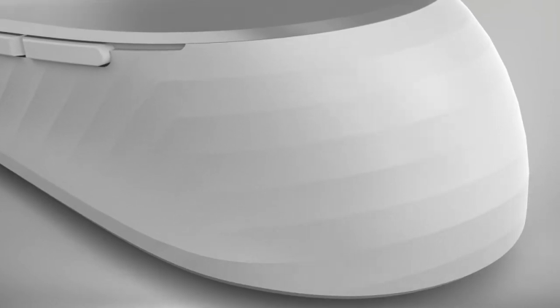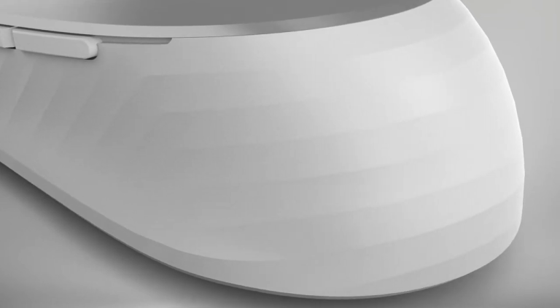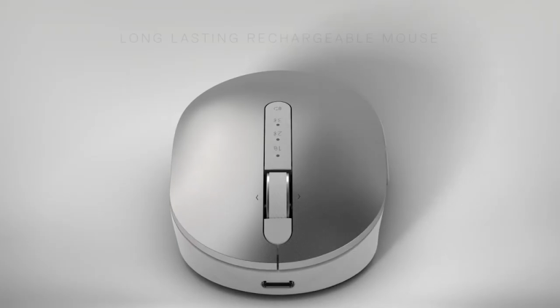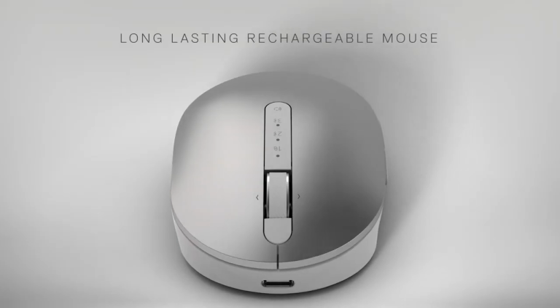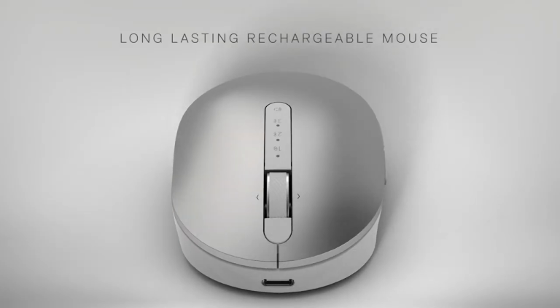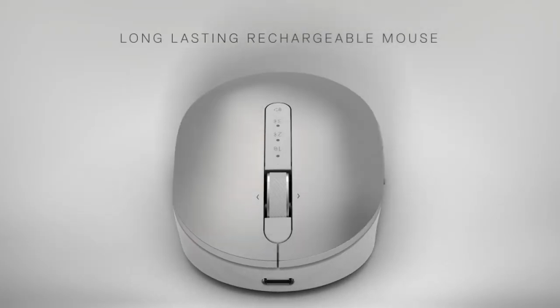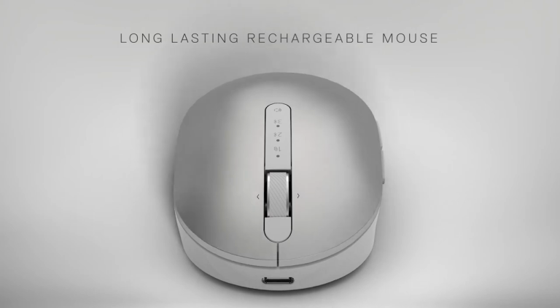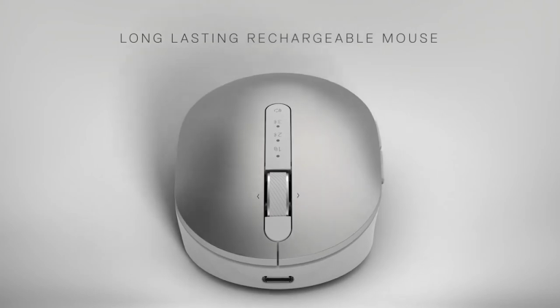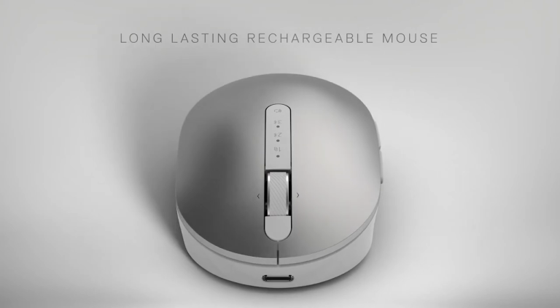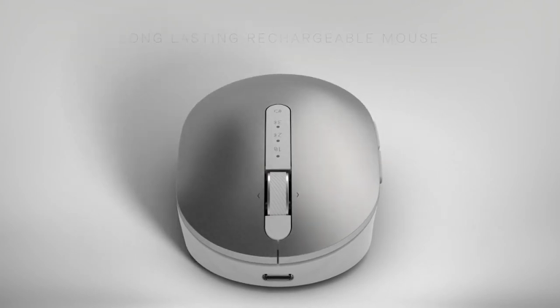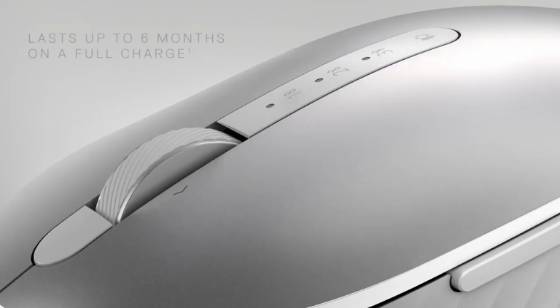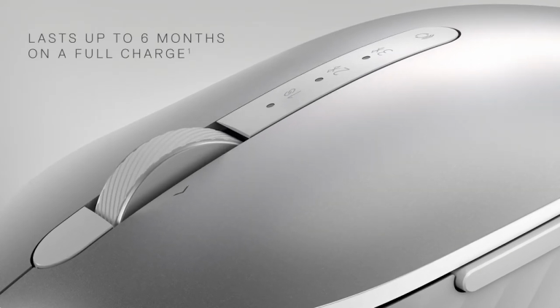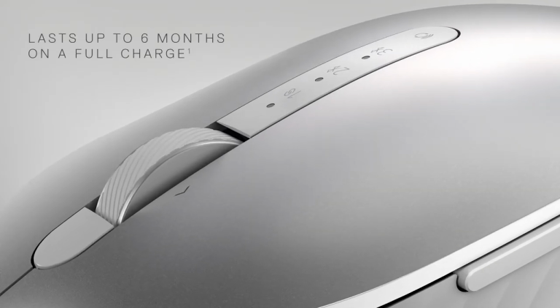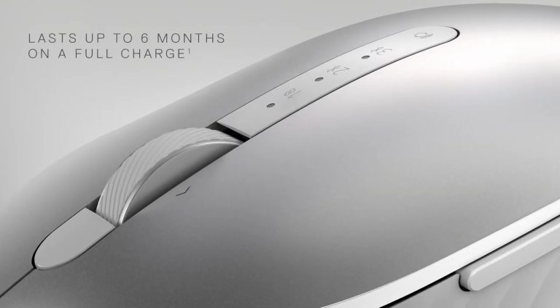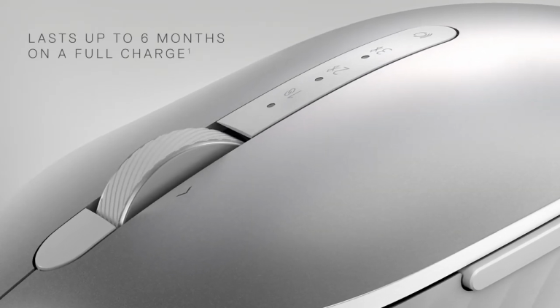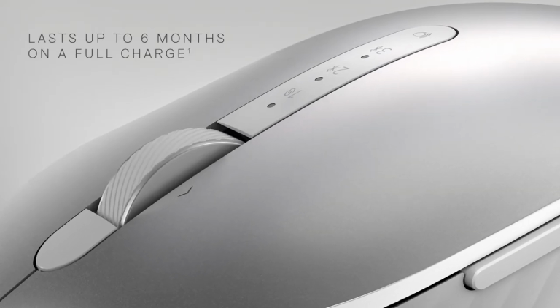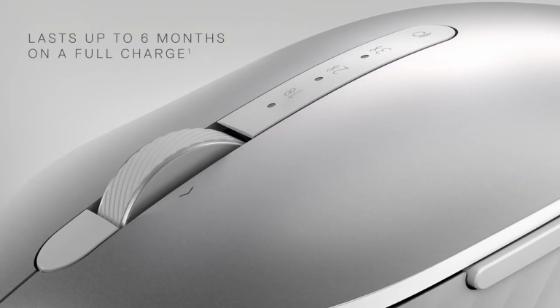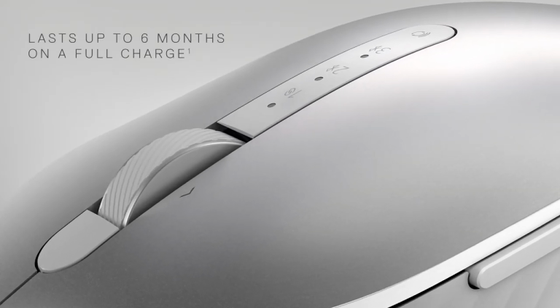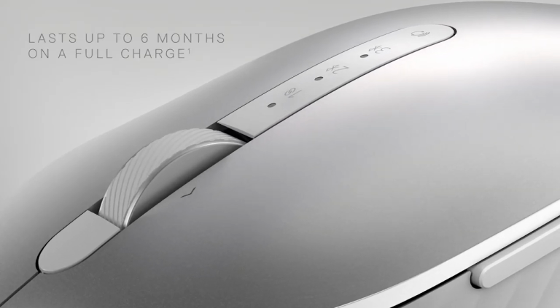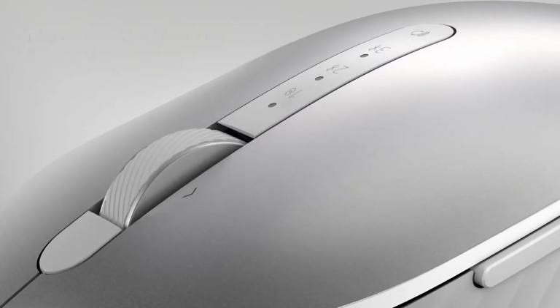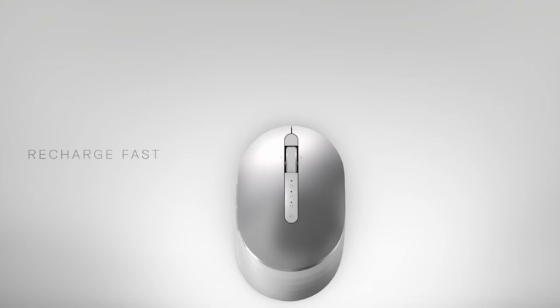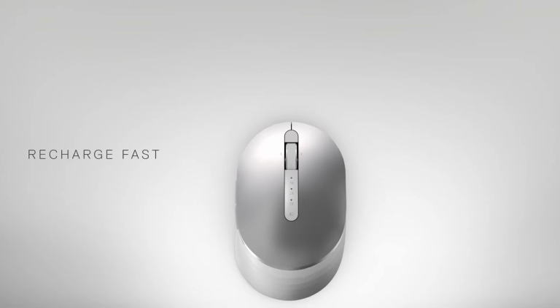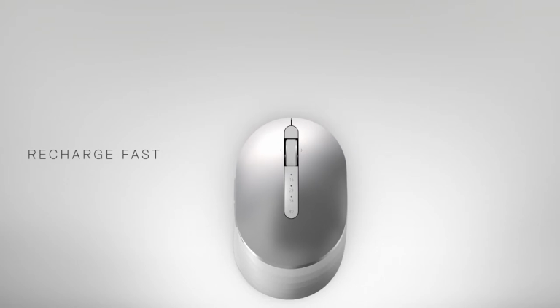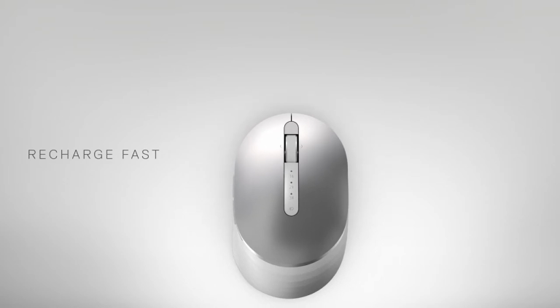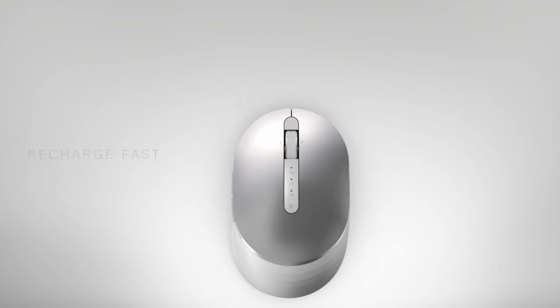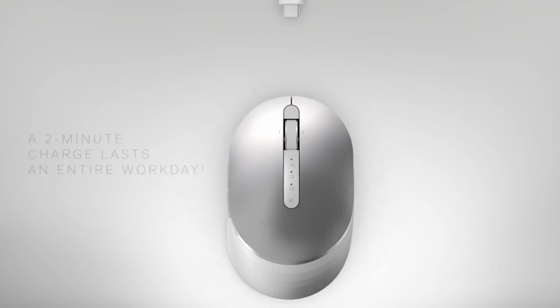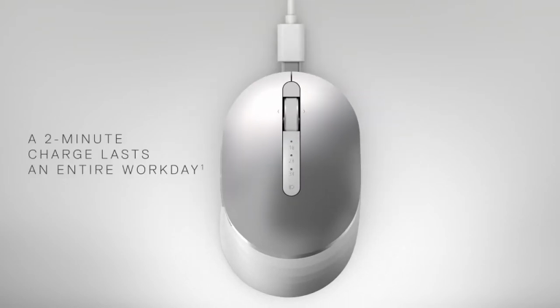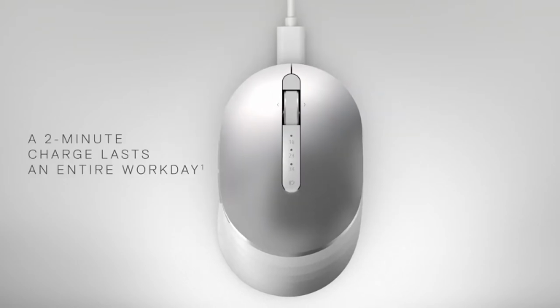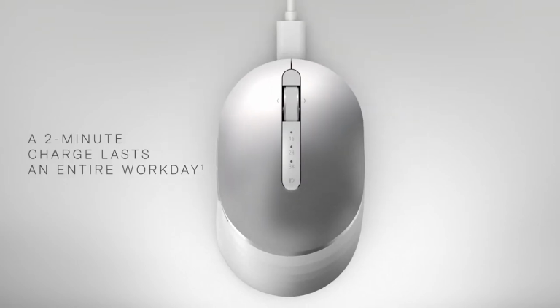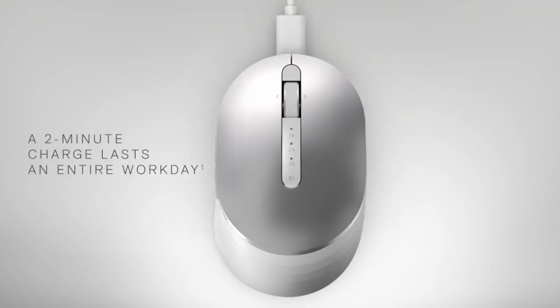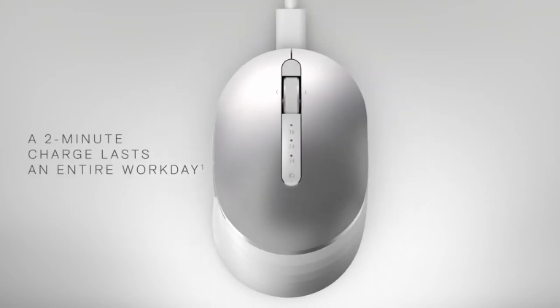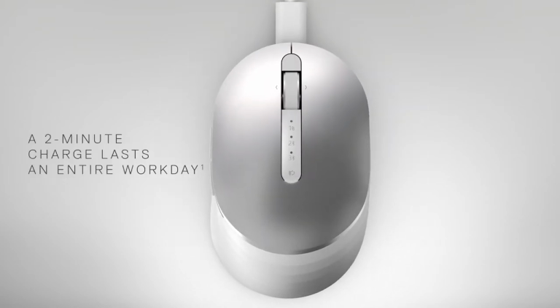Experience uninterrupted productivity with a long-lasting rechargeable mouse with a battery life of up to six months on a full charge. Simply charge with a USB-C cable for just two minutes to do a full day's work.